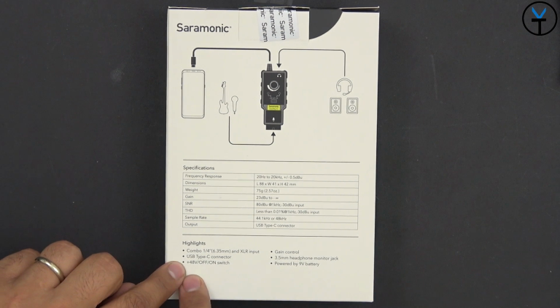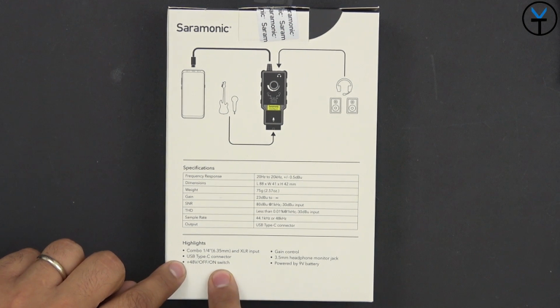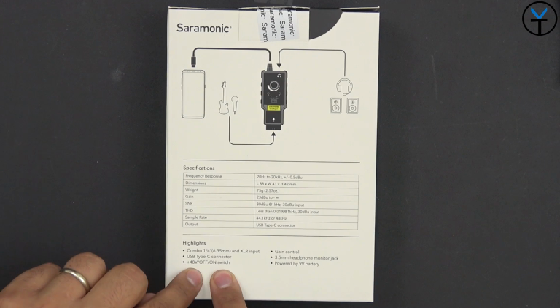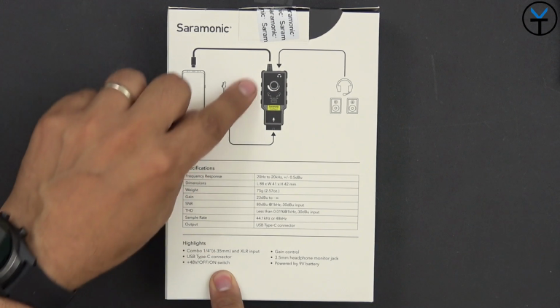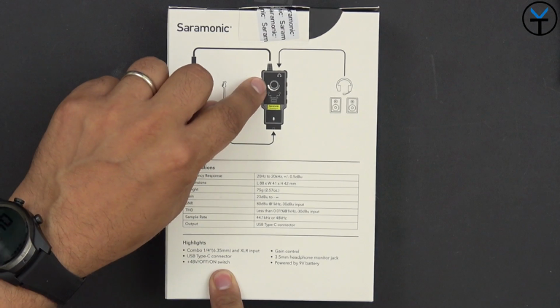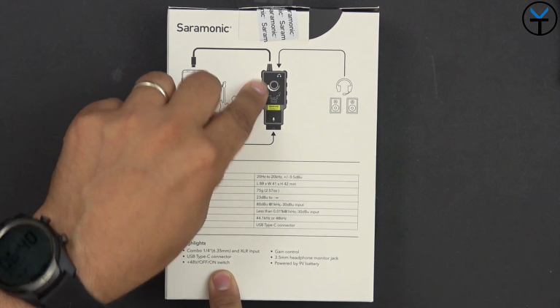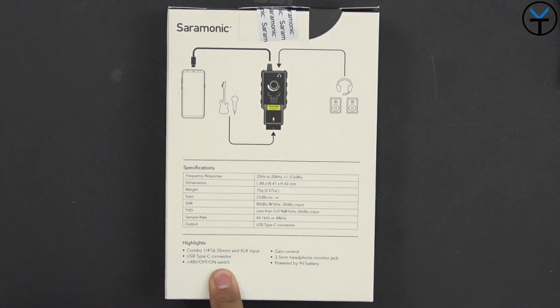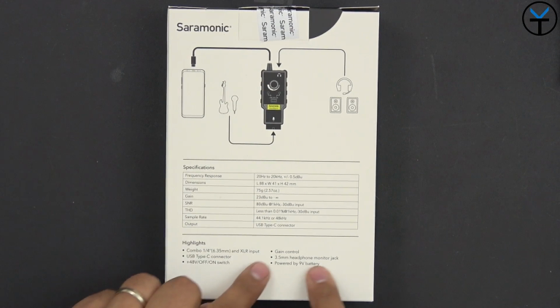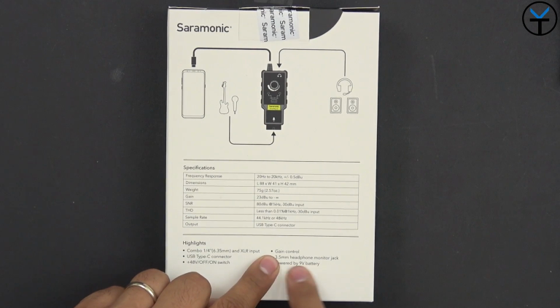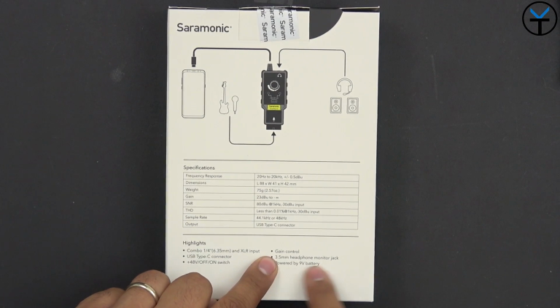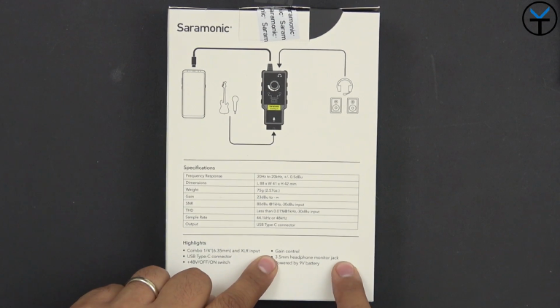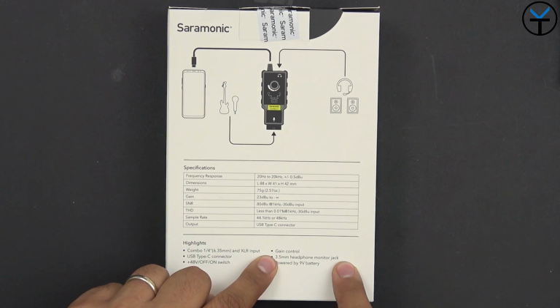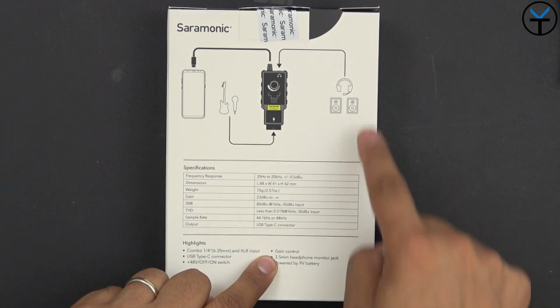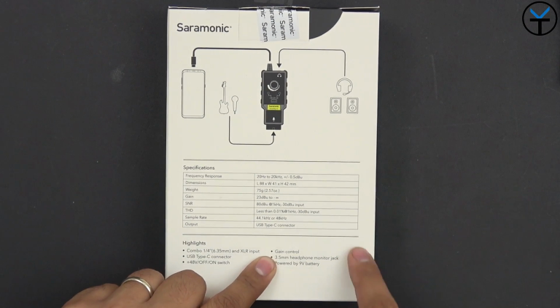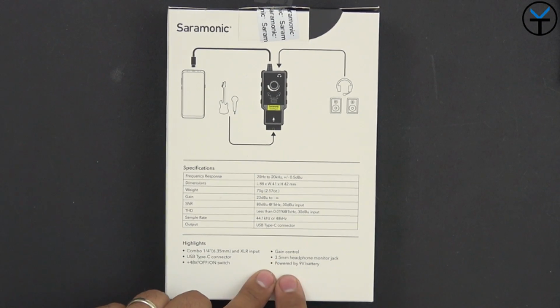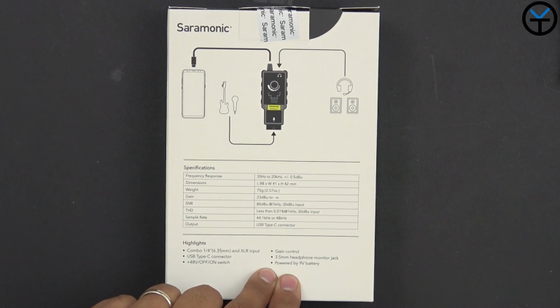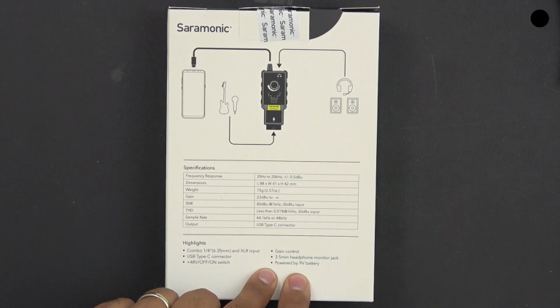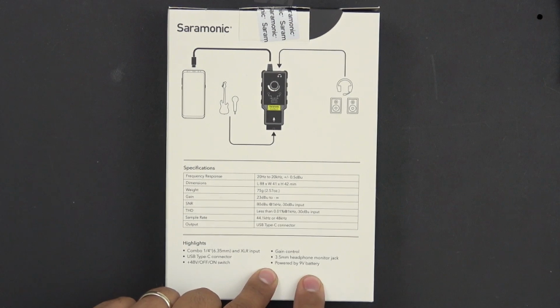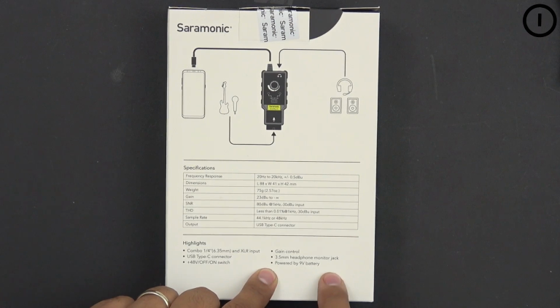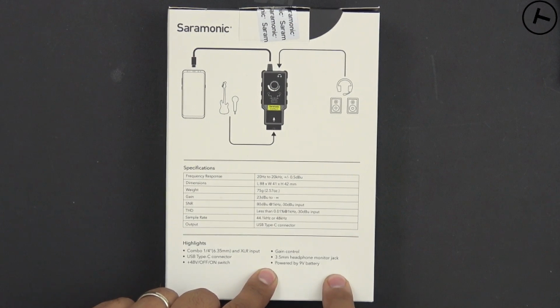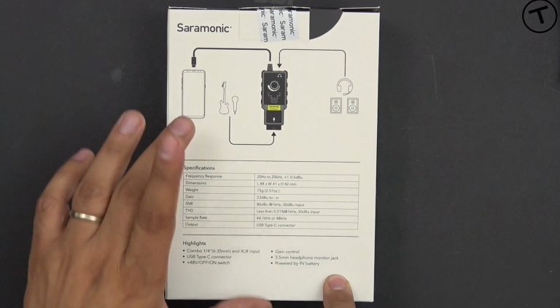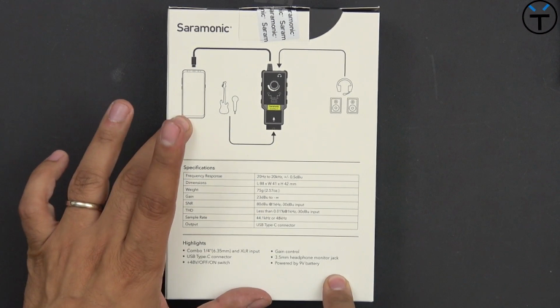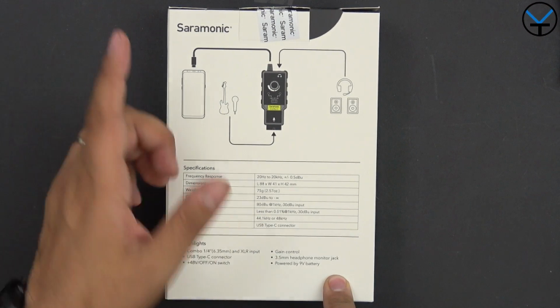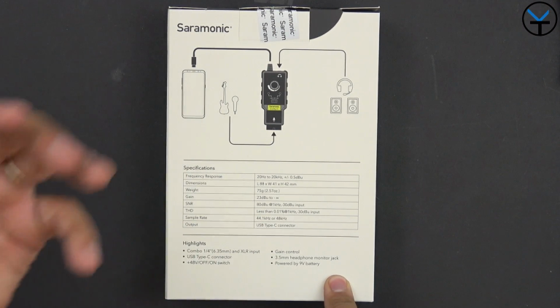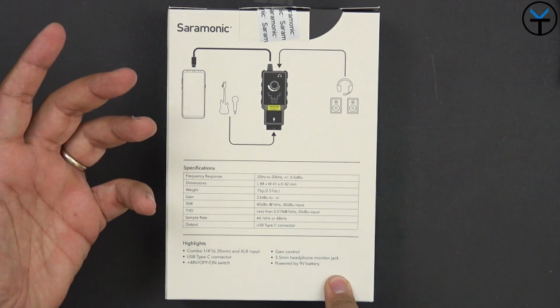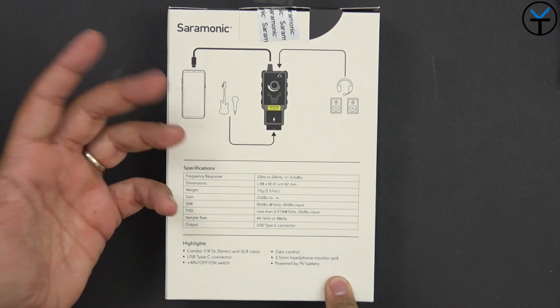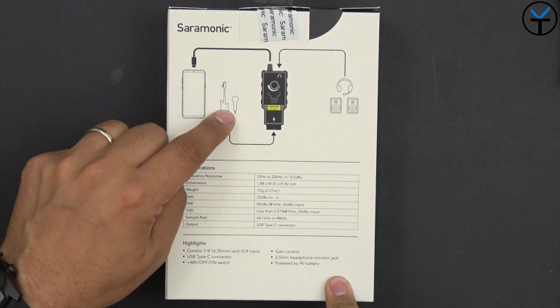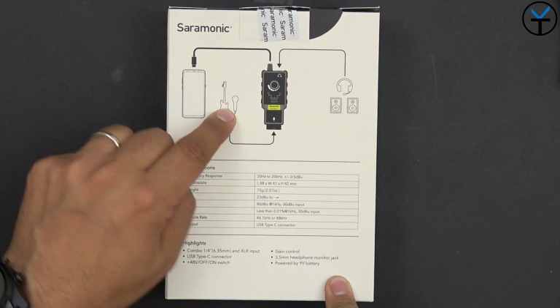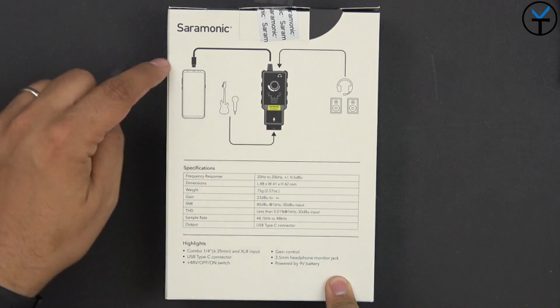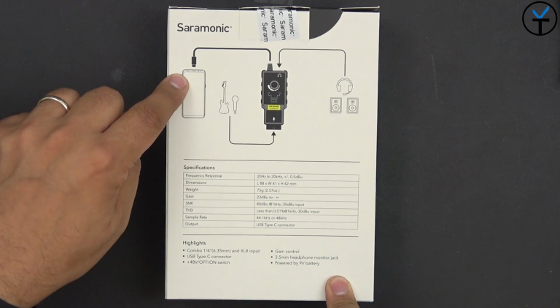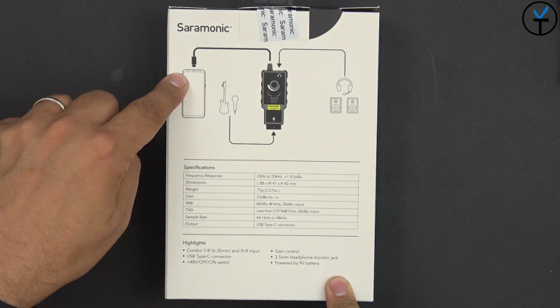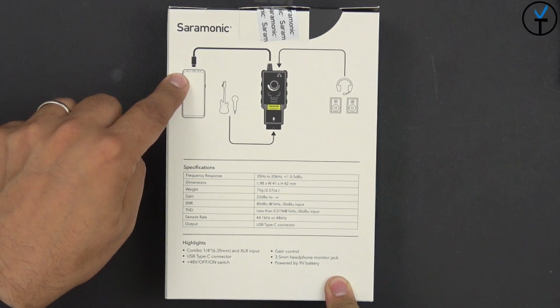It has power on and off, and we have the ability to control the volume on it. It does have a 3.5mm headphone jack for monitoring, and it is powered by a 9V battery which is not provided. That's how we provide power to our devices because it's not pulling power from our smartphone.